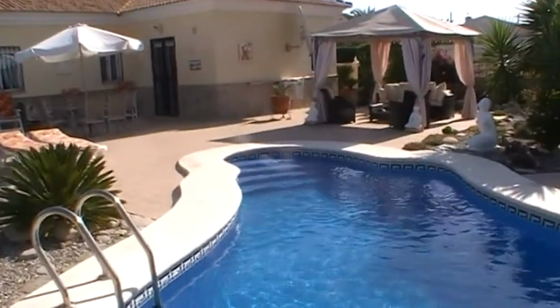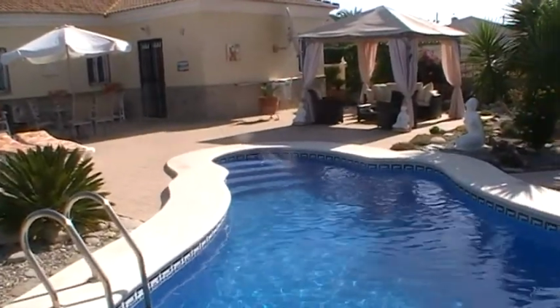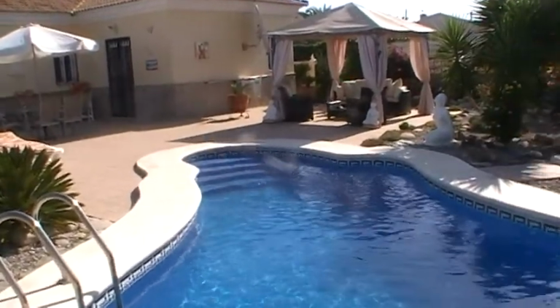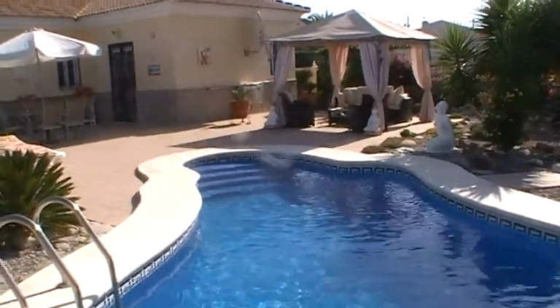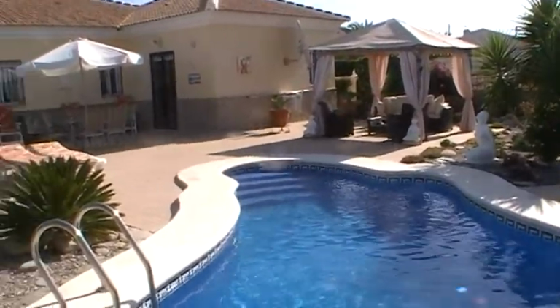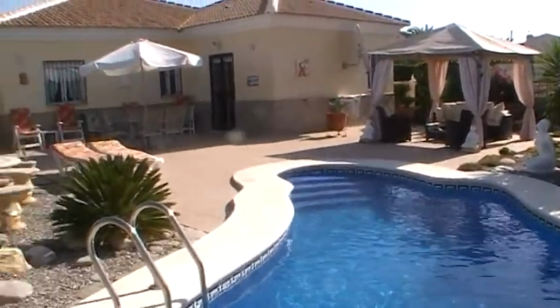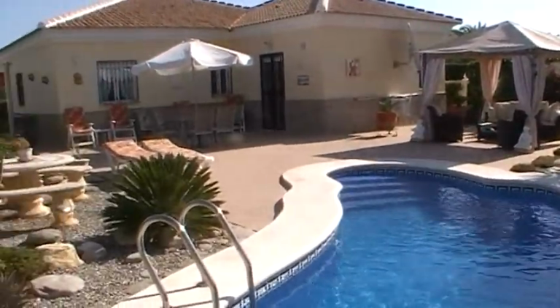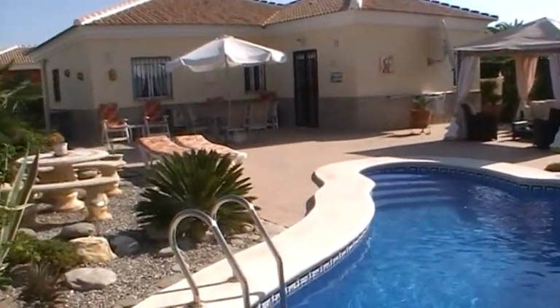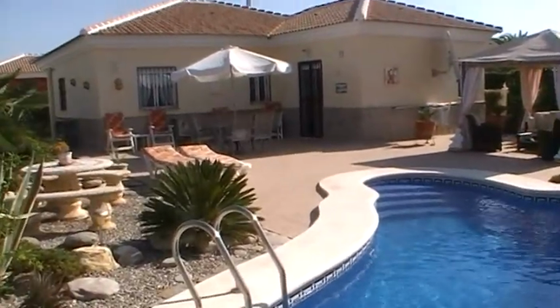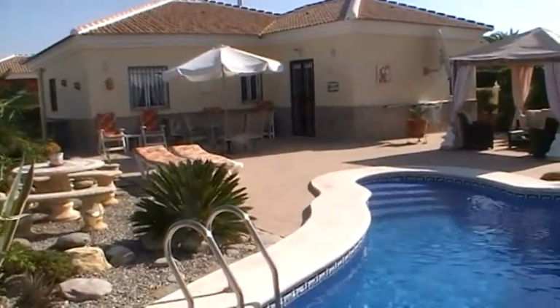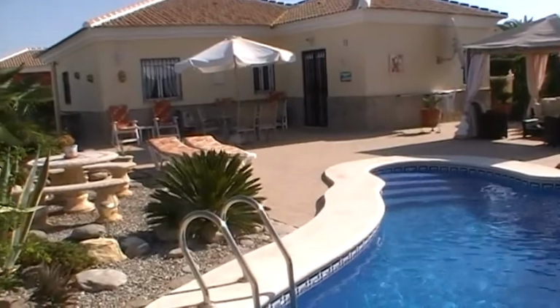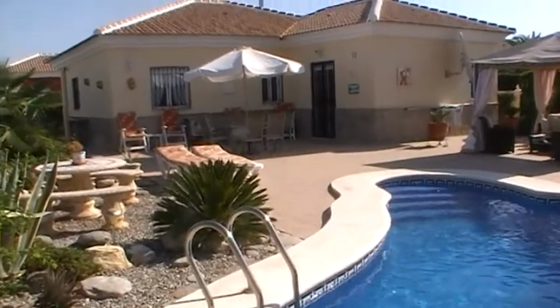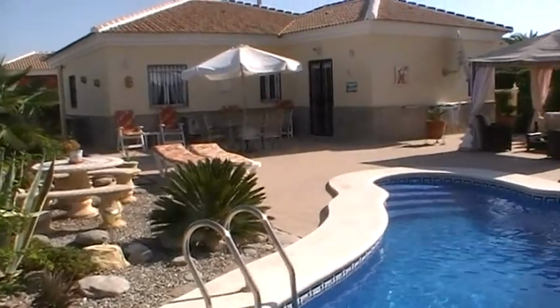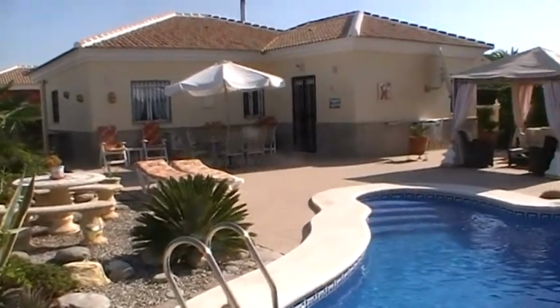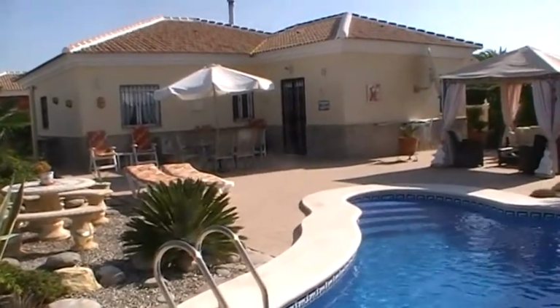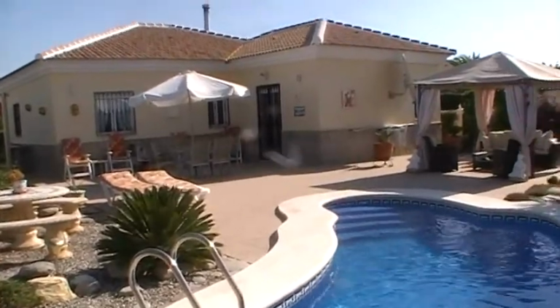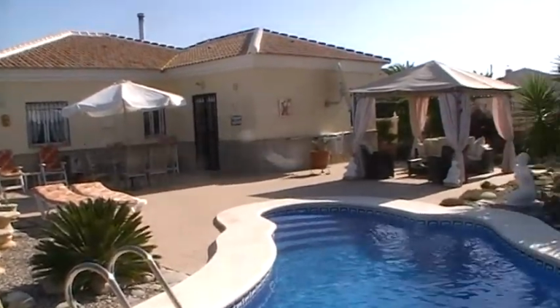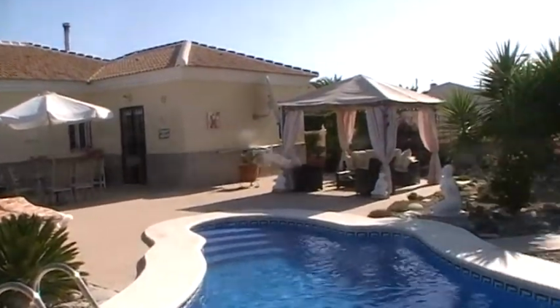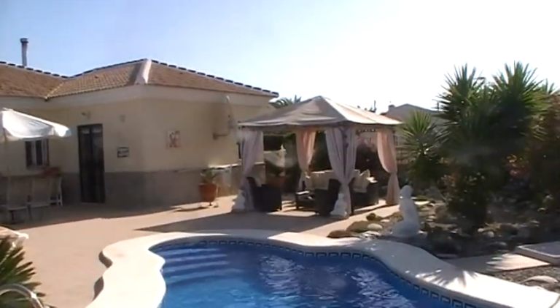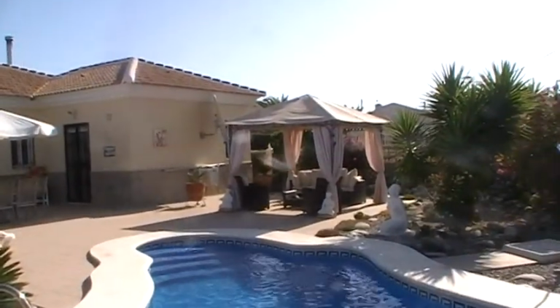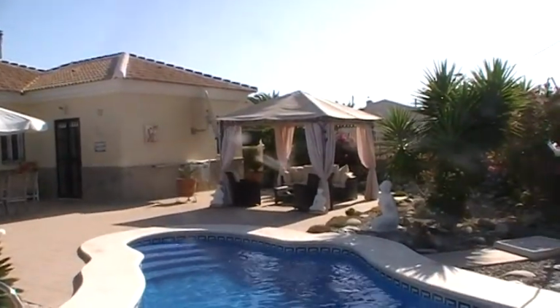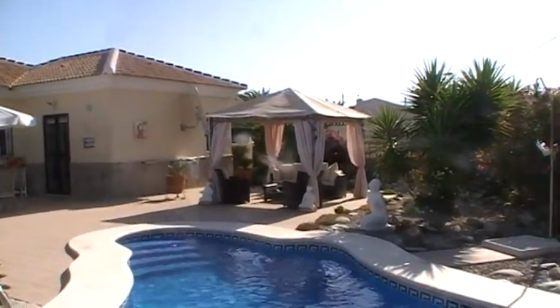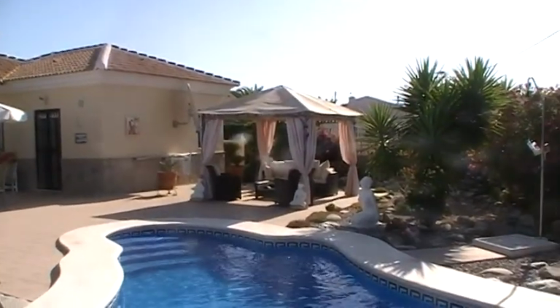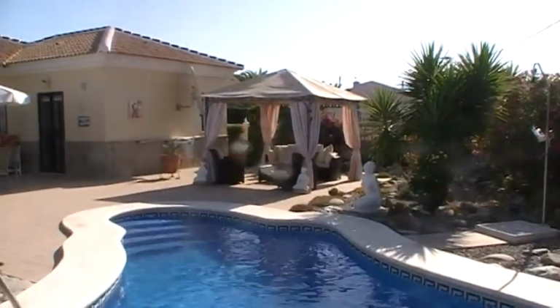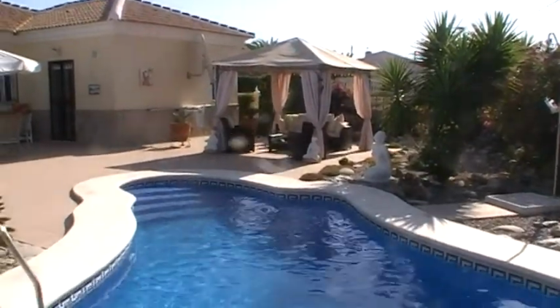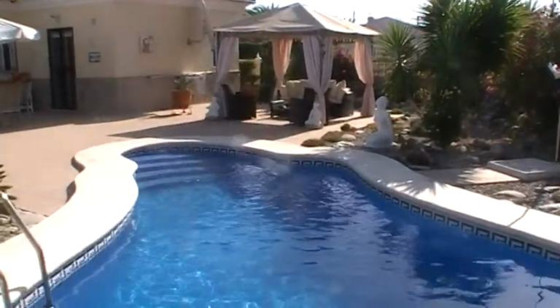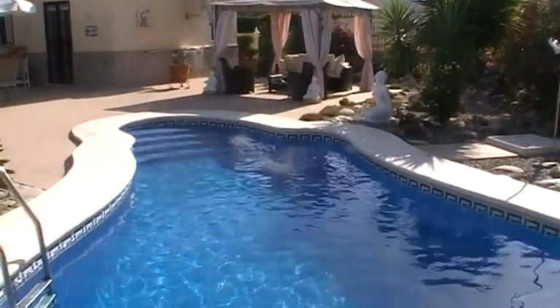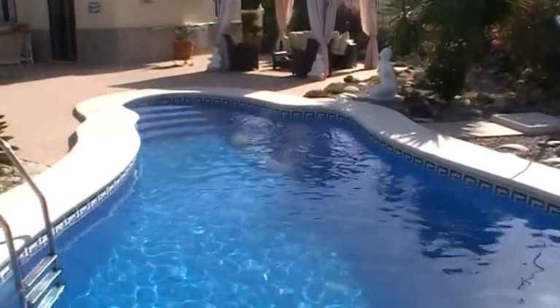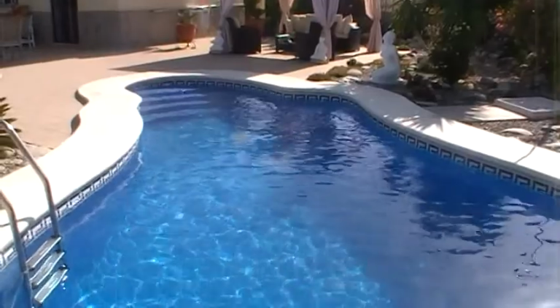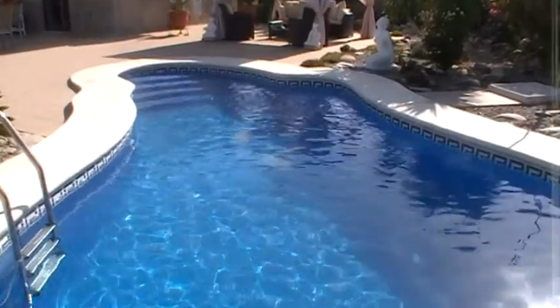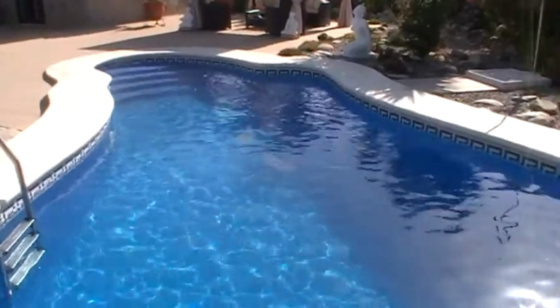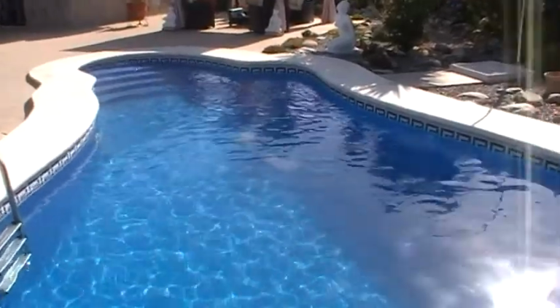This is the front of the villa. As you can see, you've got a massive tiled terrace with a covered pagoda overlooking a kidney-shaped swimming pool.